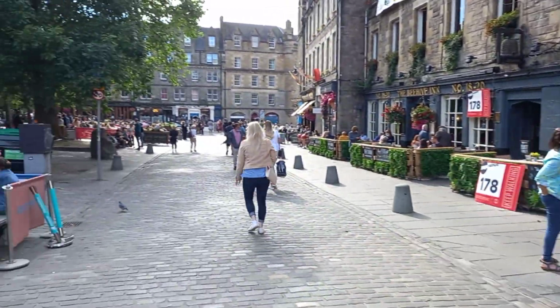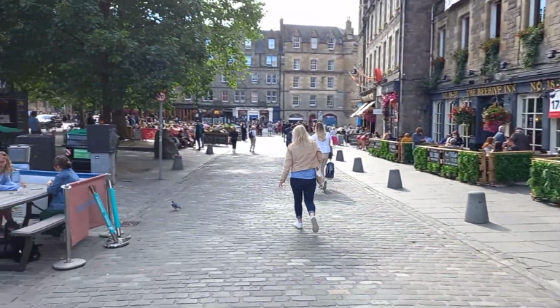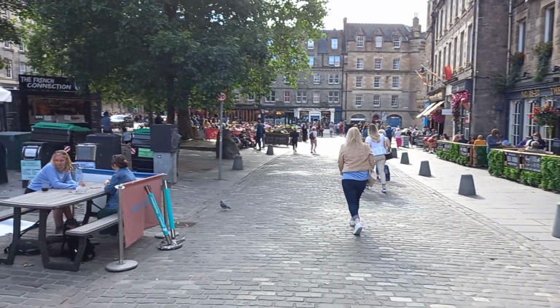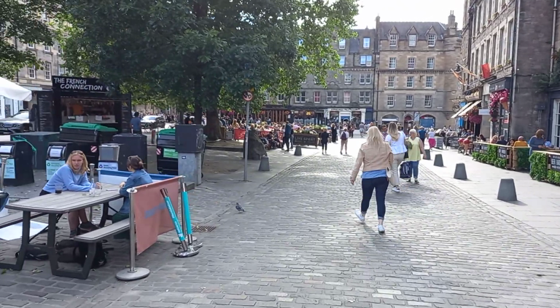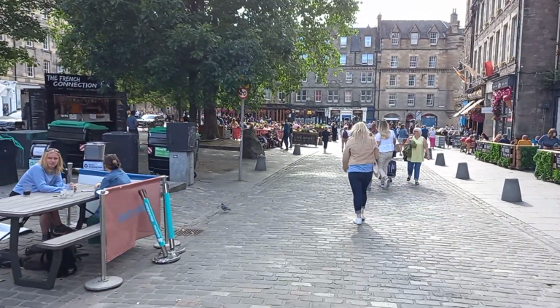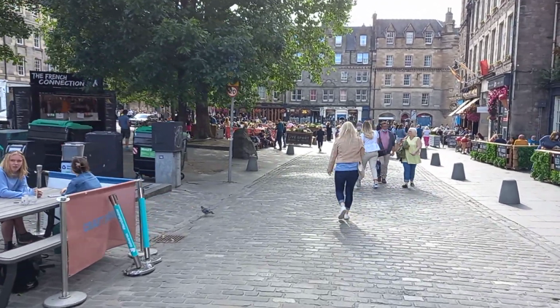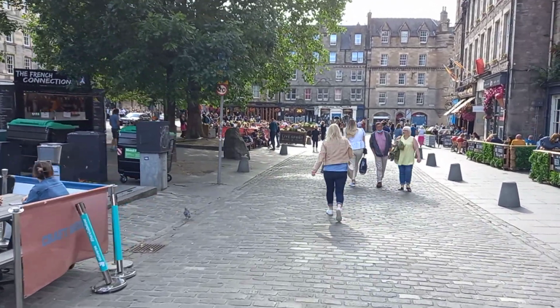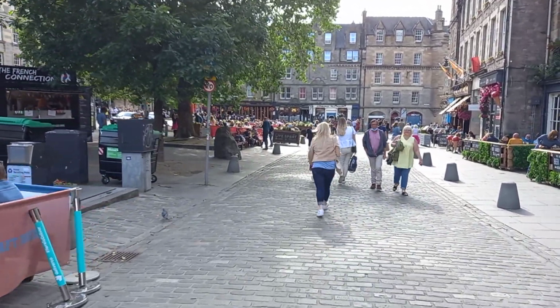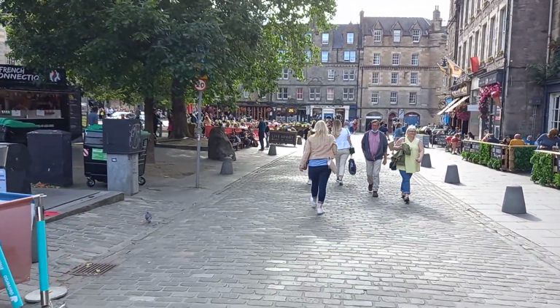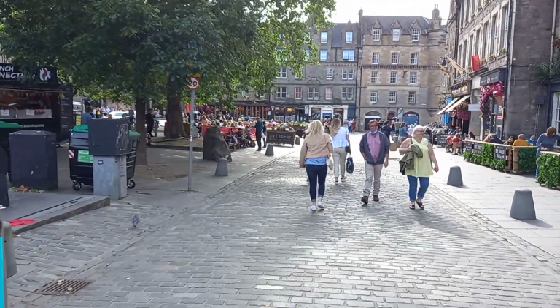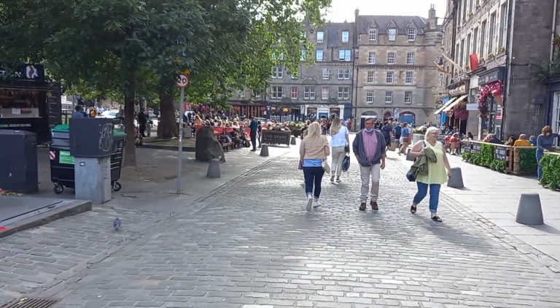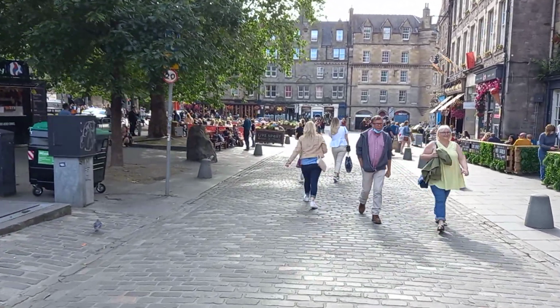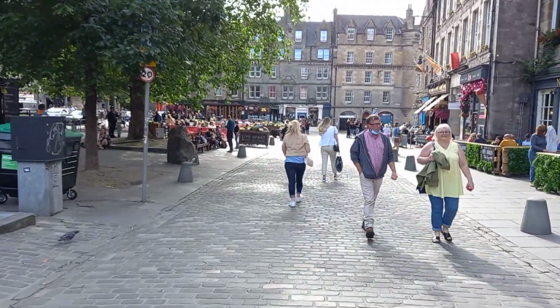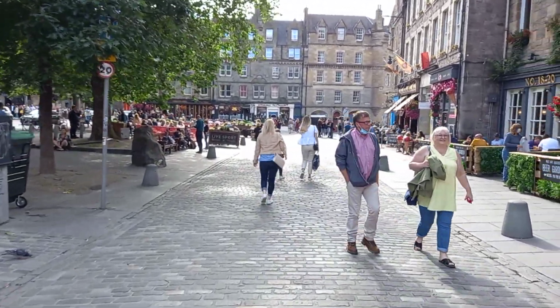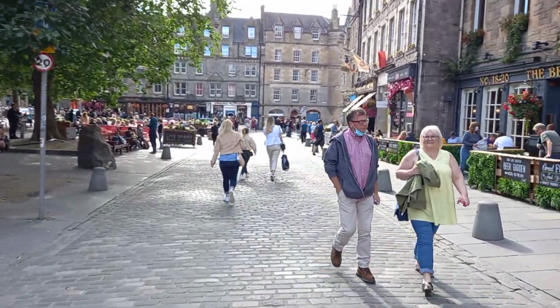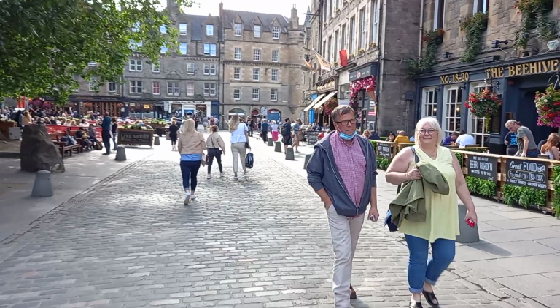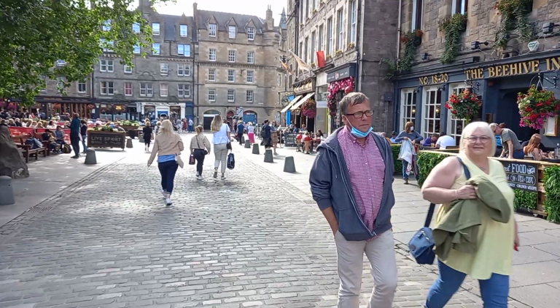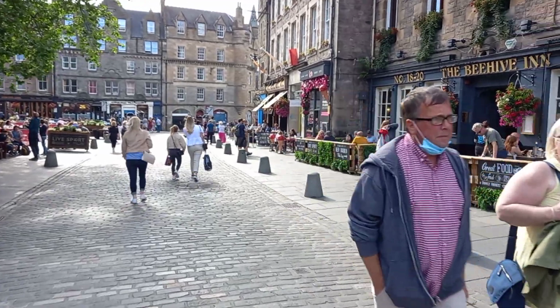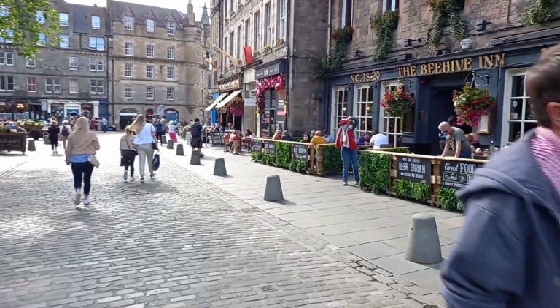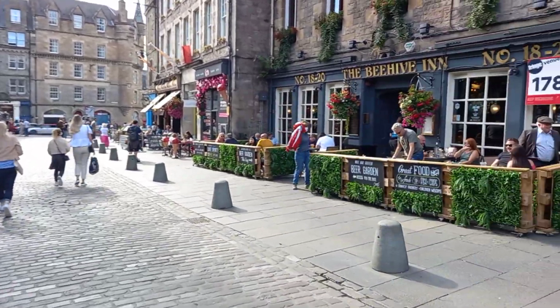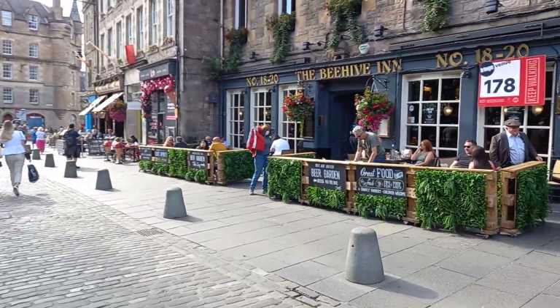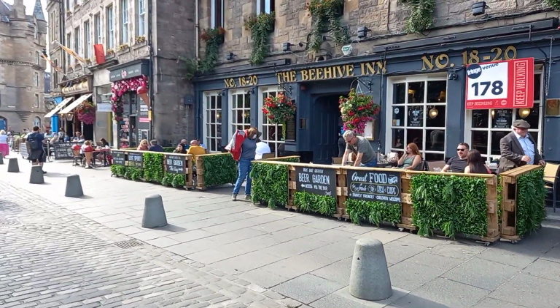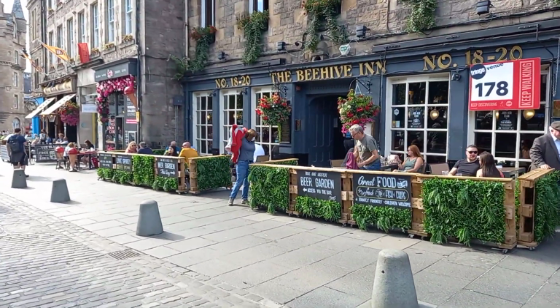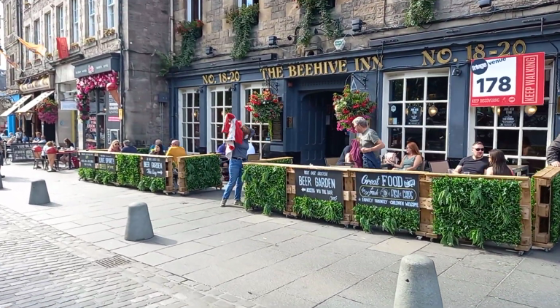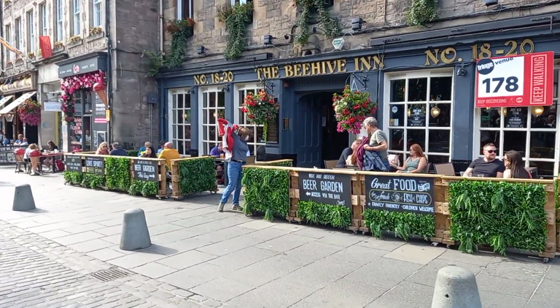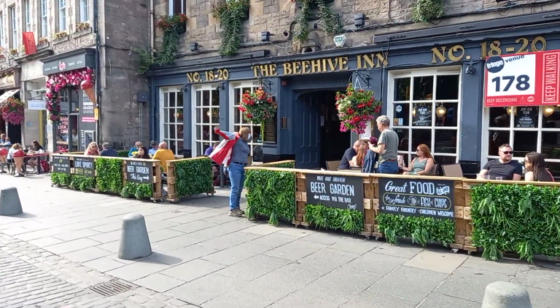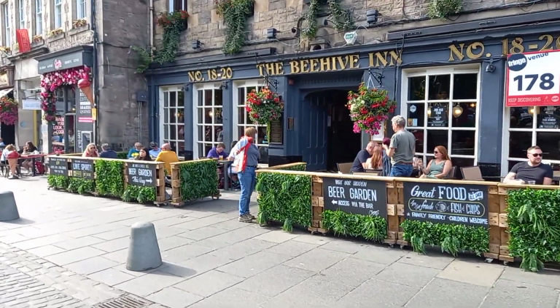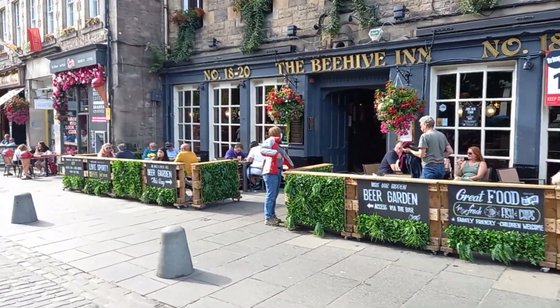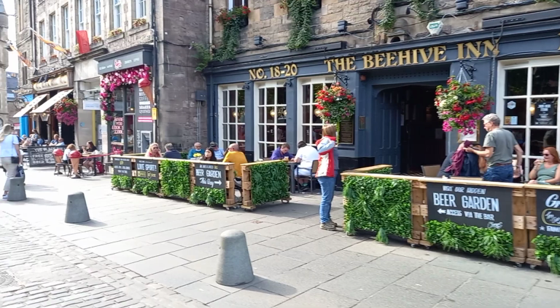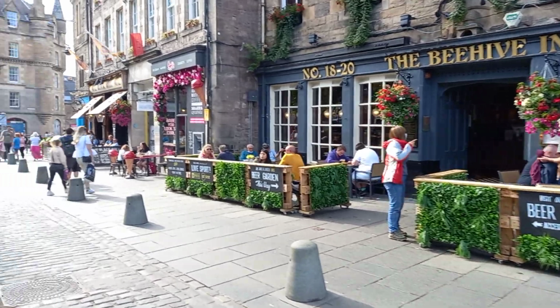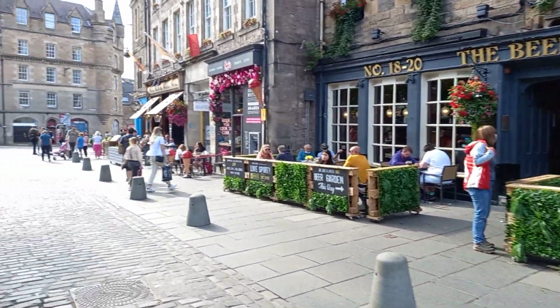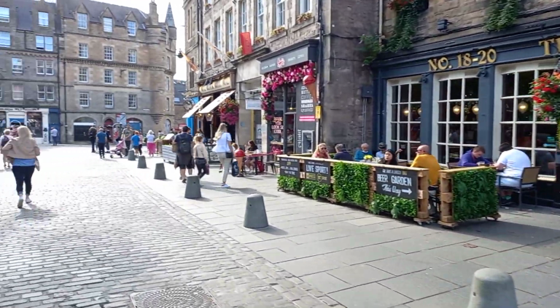There are lots of nice bars and restaurants in the Grassmarket in Edinburgh. If you watch till the end I'll show you the busiest ice cream shop in the world. The Beehive Inn — if you're coming to Edinburgh Festival they do a lot of good comedy shows in there. Recommend it.